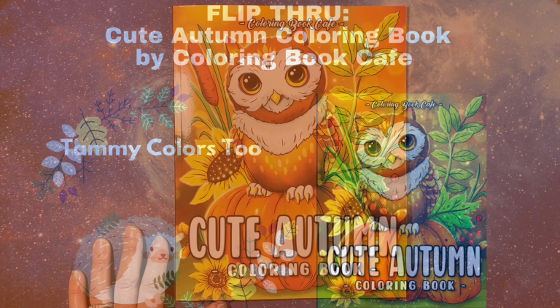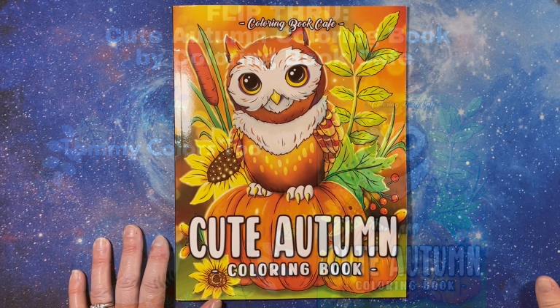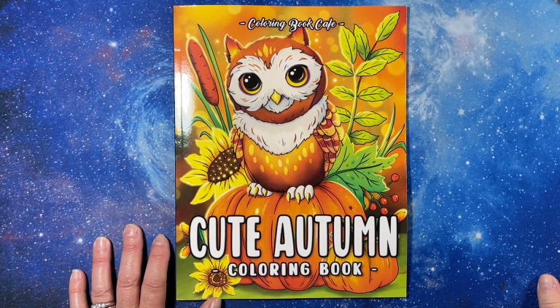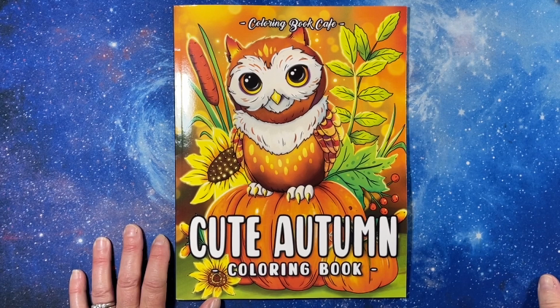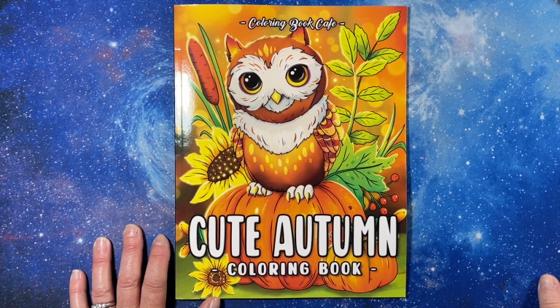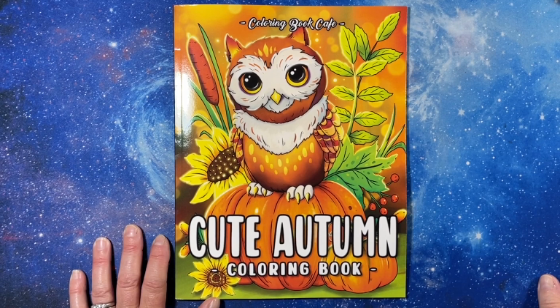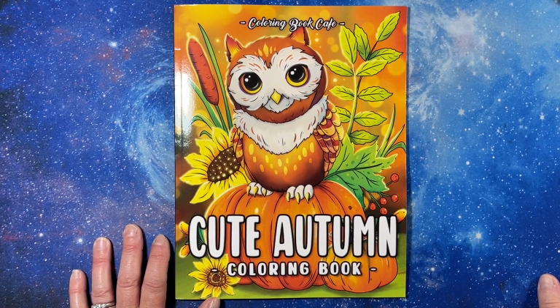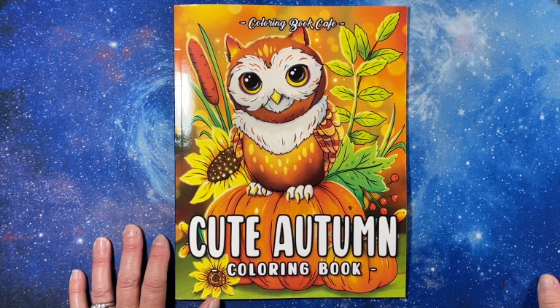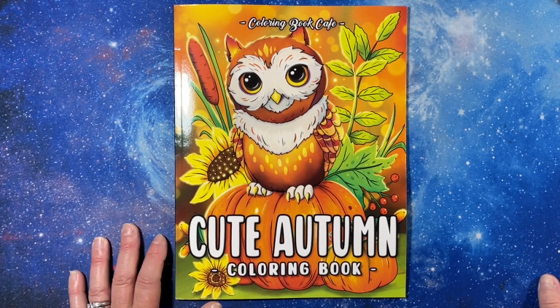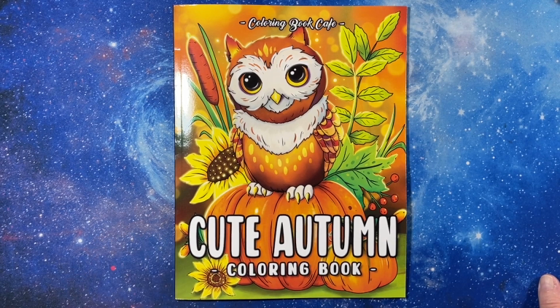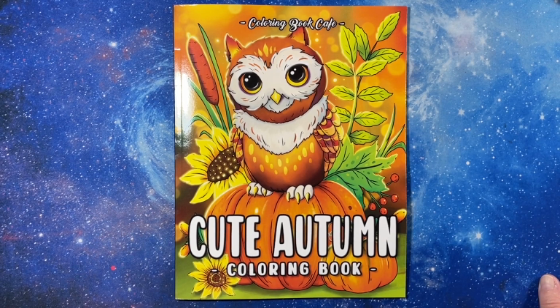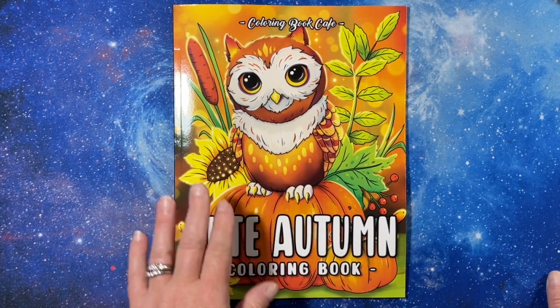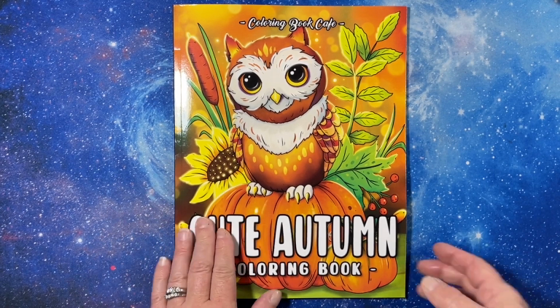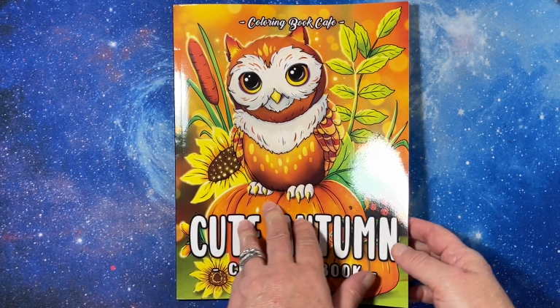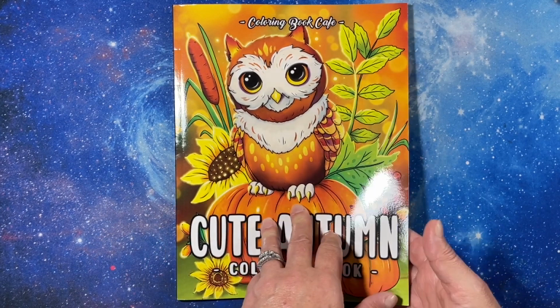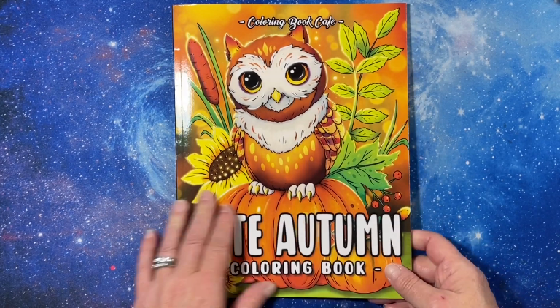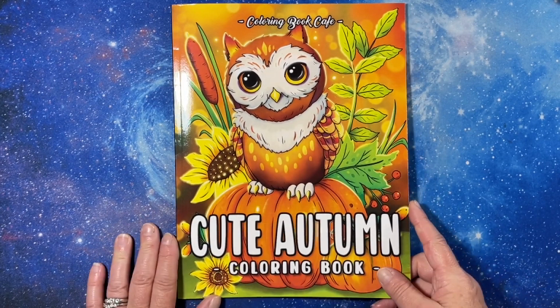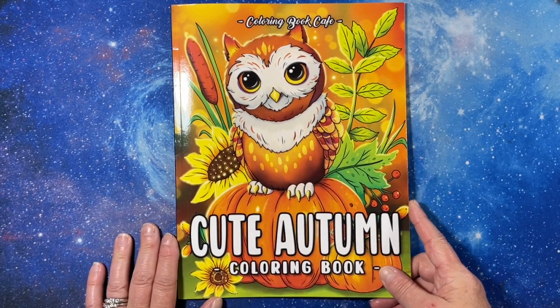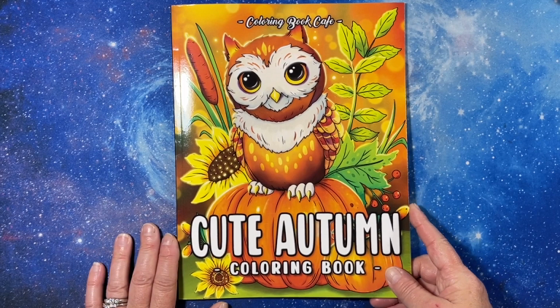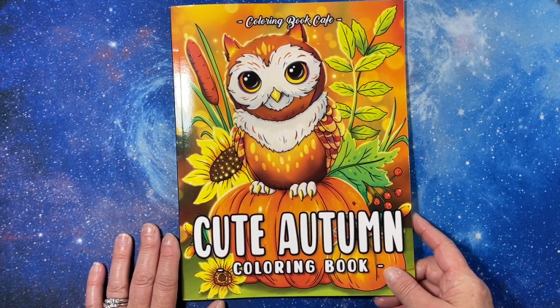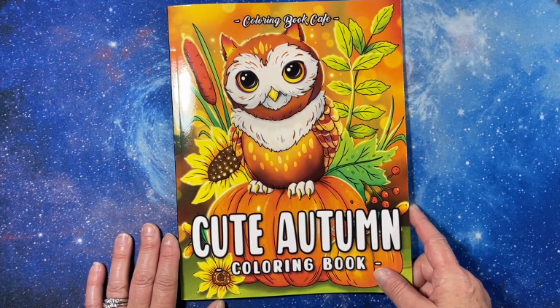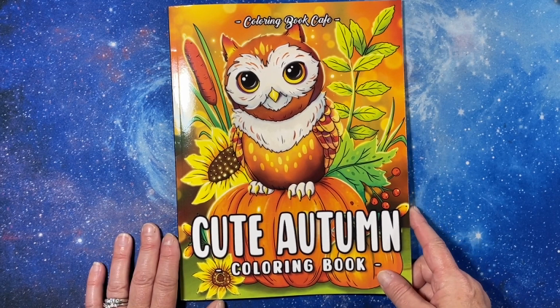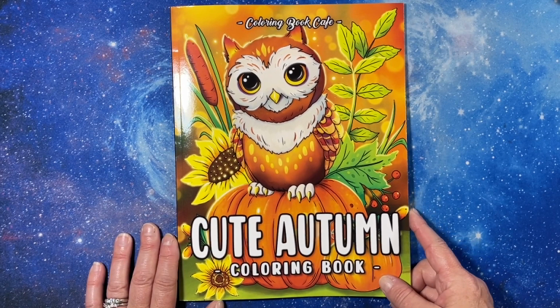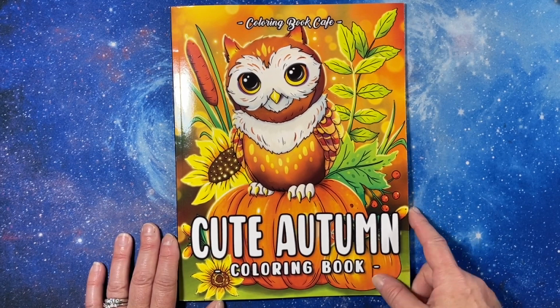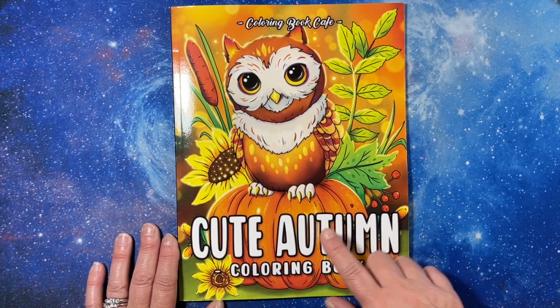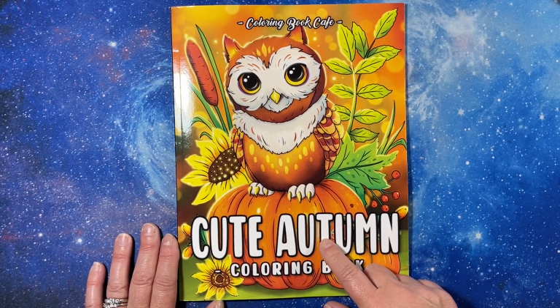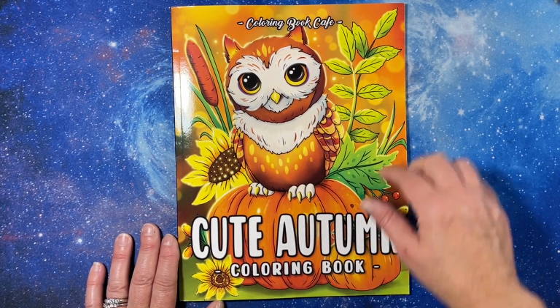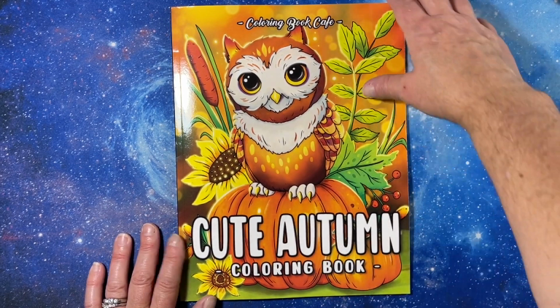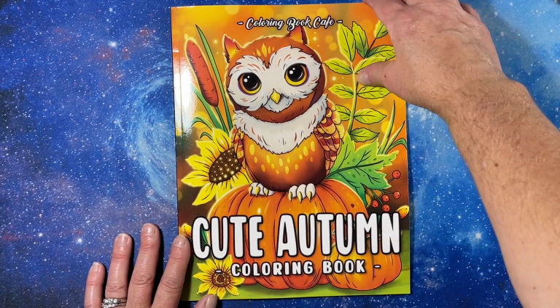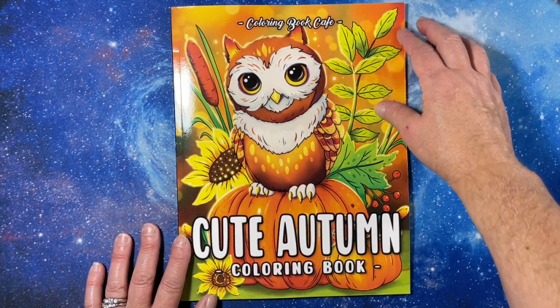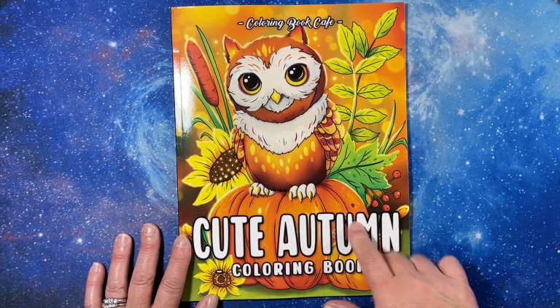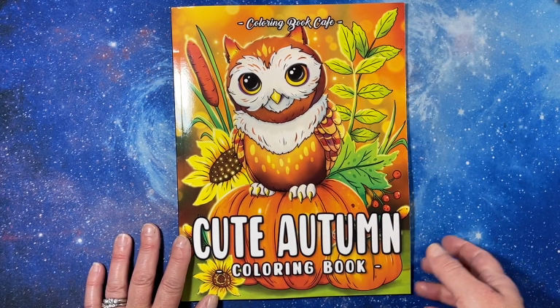Hi everyone. This is Tammy from Tammy Colors 2, and I'm losing my voice. This is a flip through of the new Coloring Book Cafe book, Cute Autumn.